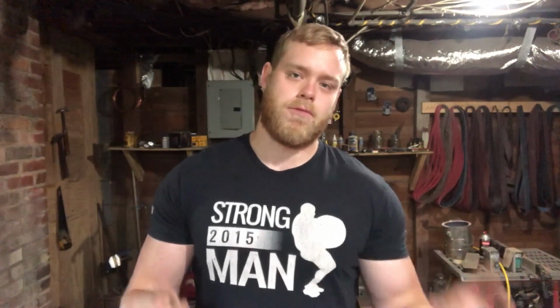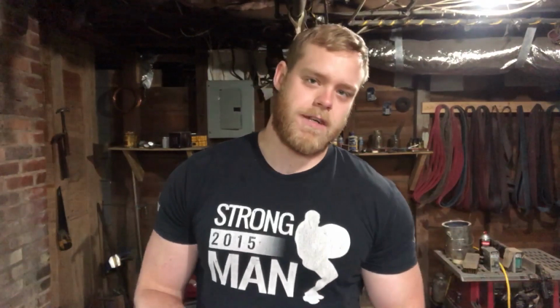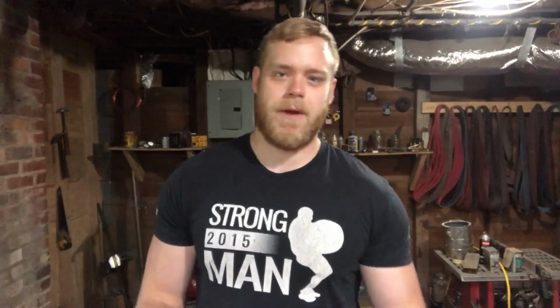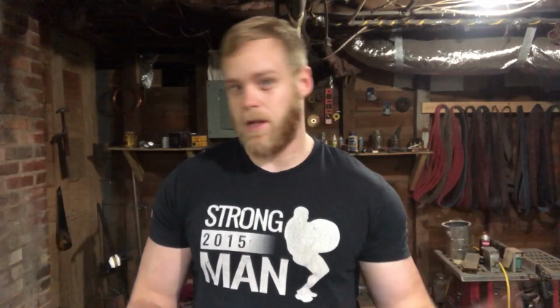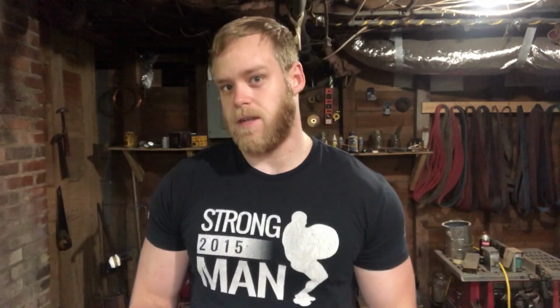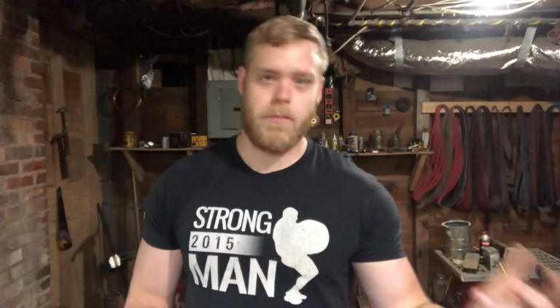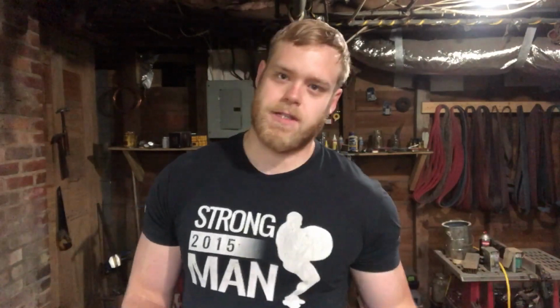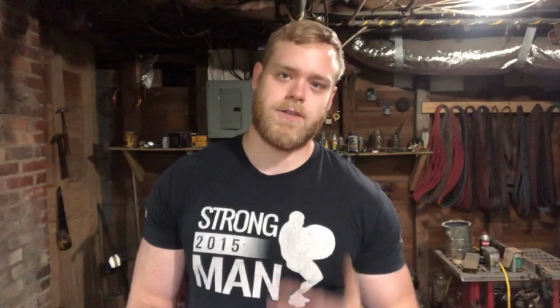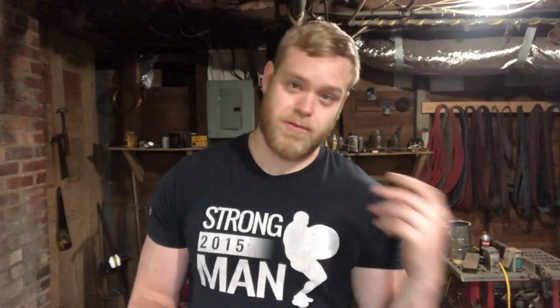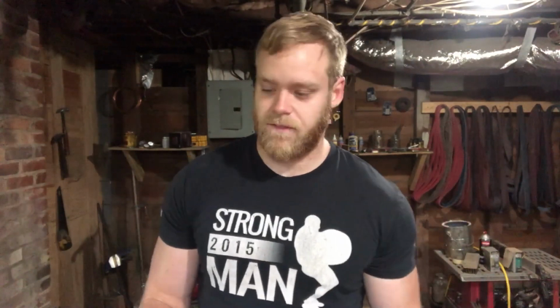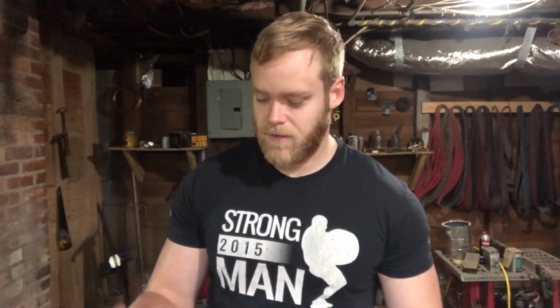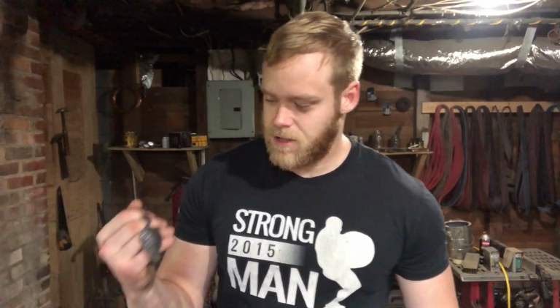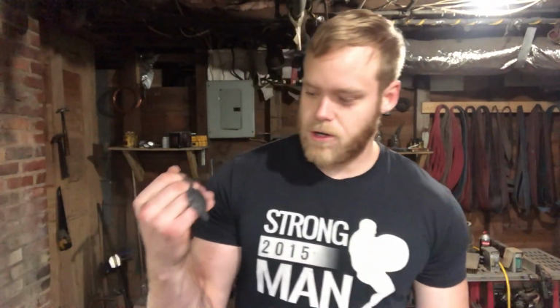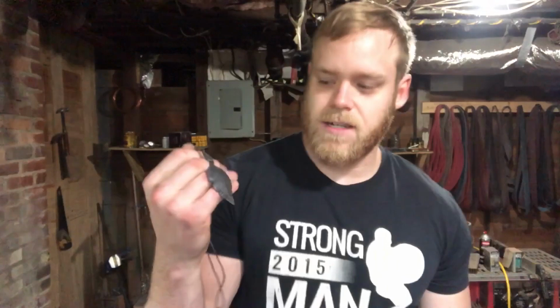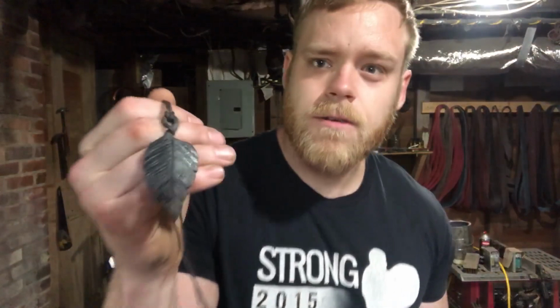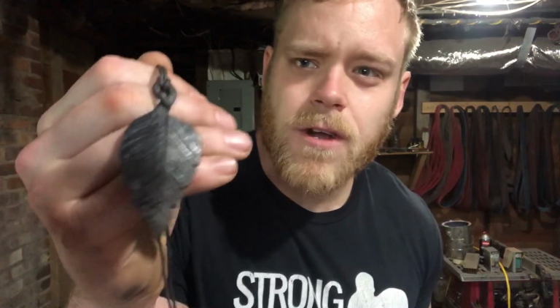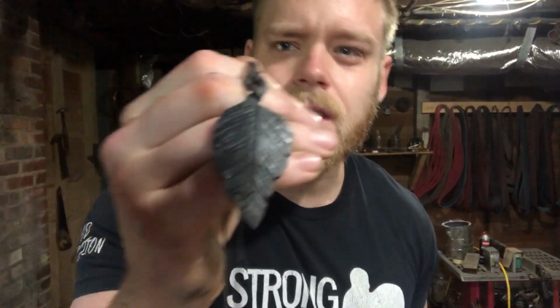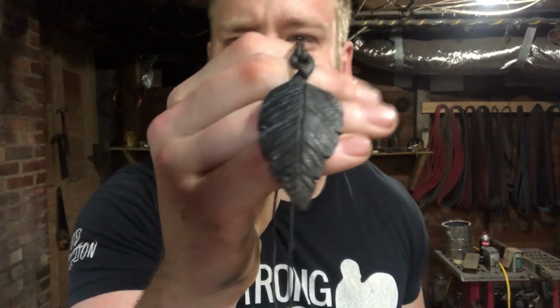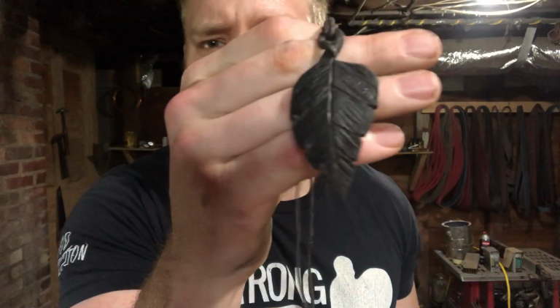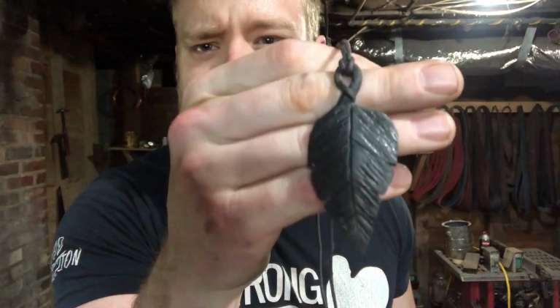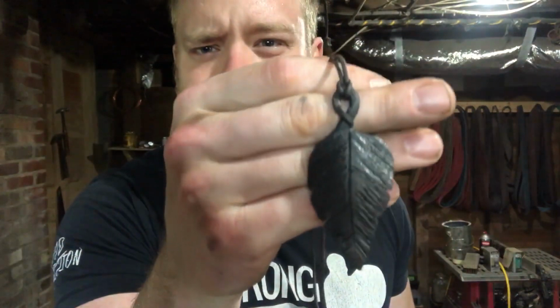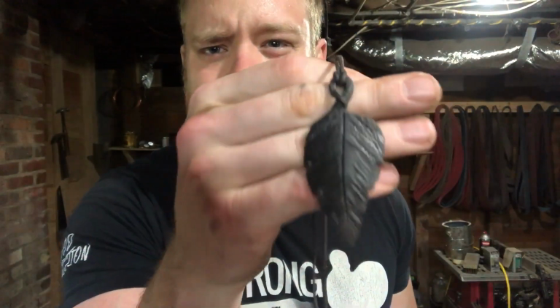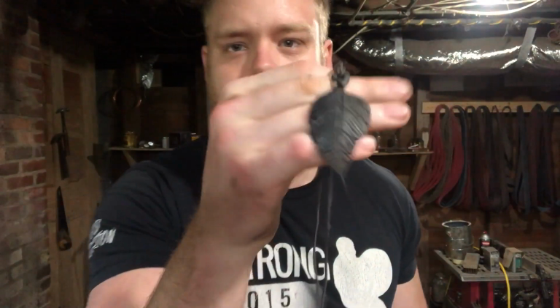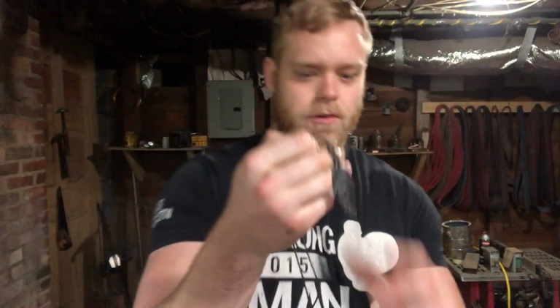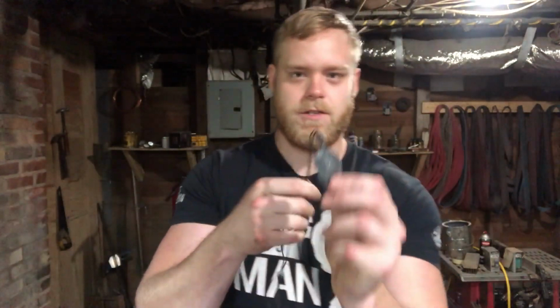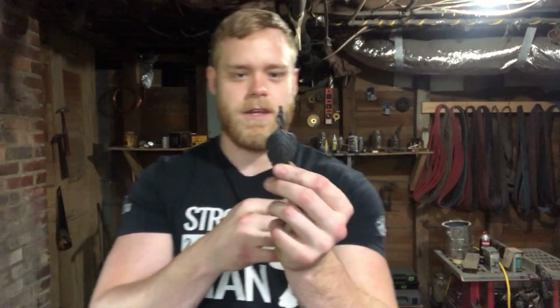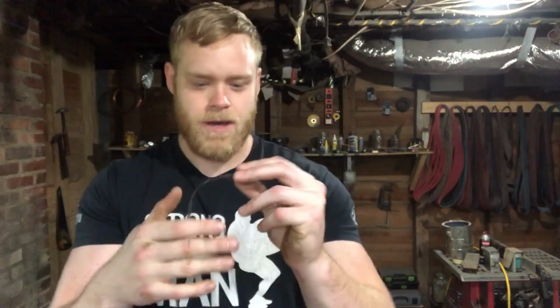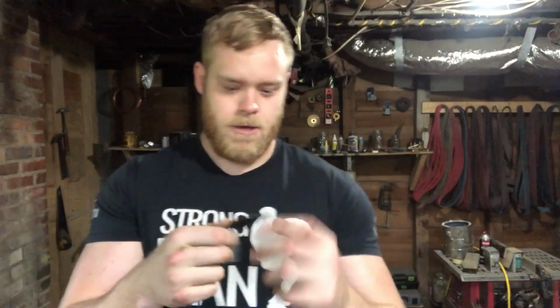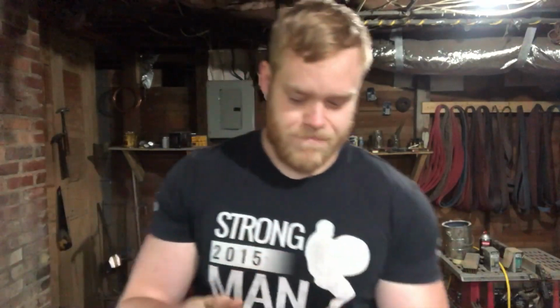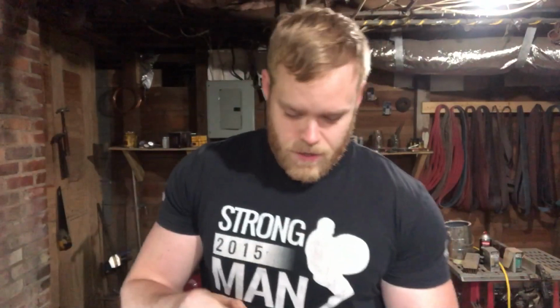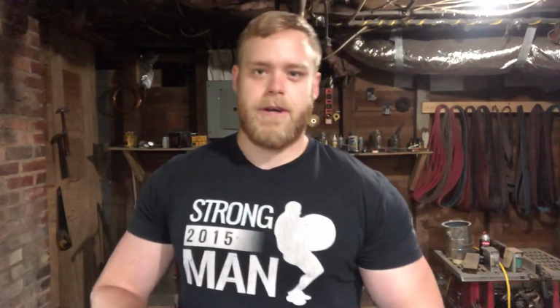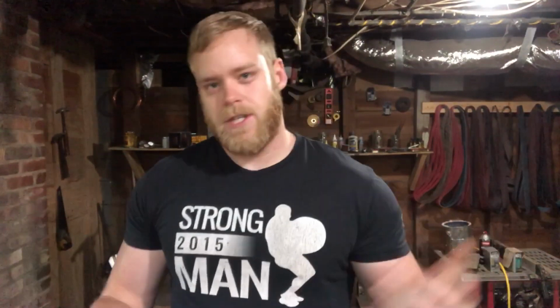What's going on today is we're making some leaf pendants. No blacksmithing channel is complete without a leaf video. If you don't know what that is, something along these lines right here — you know, just a little necklace that looks like a leaf.